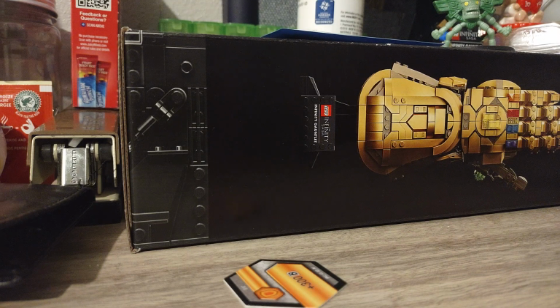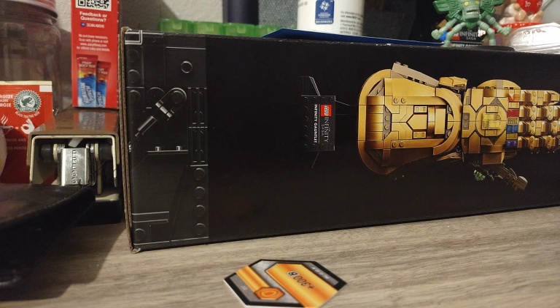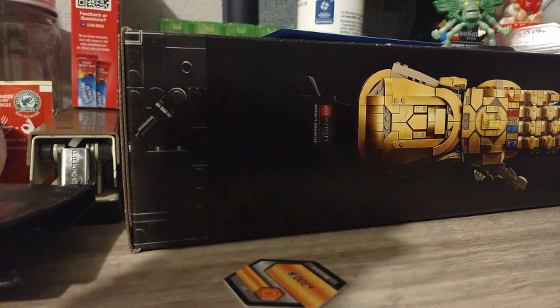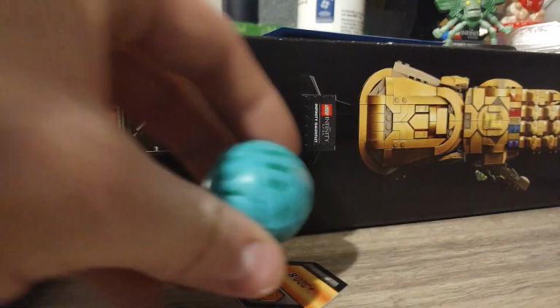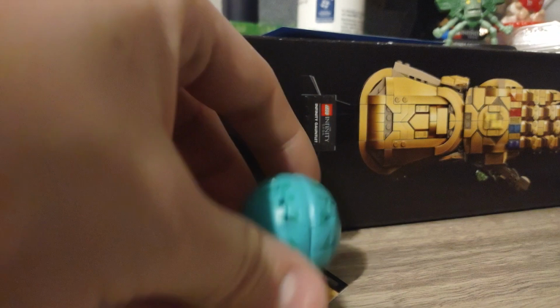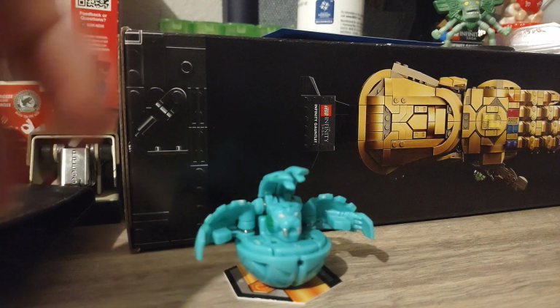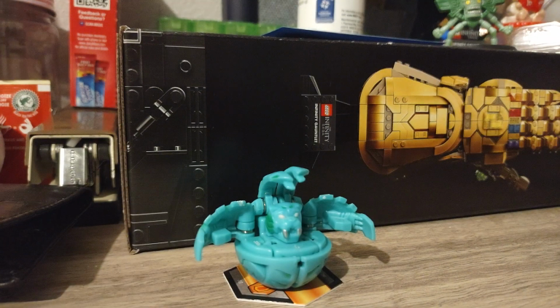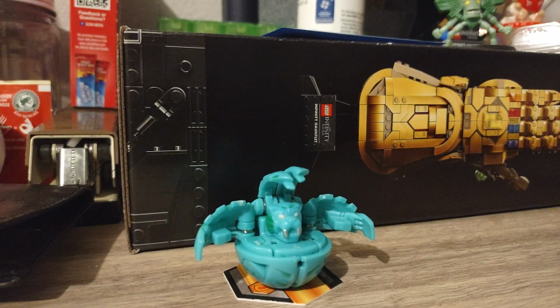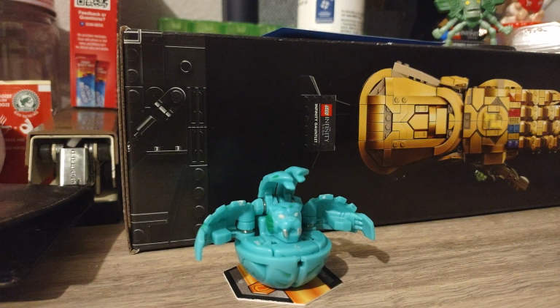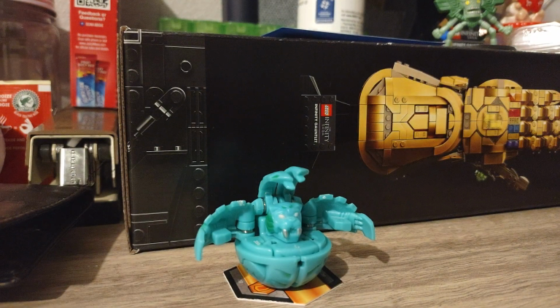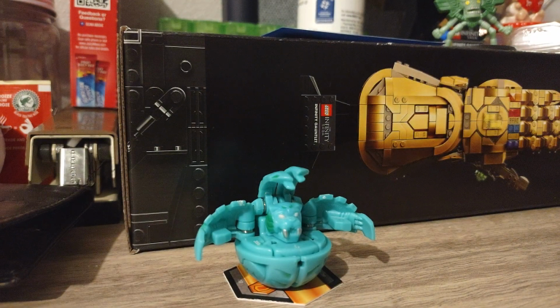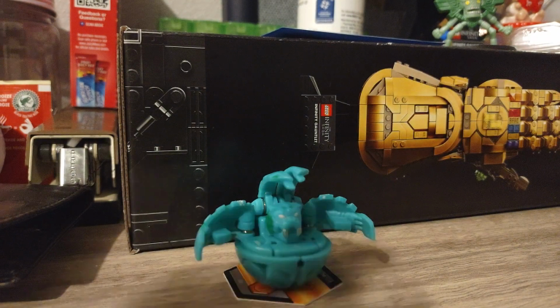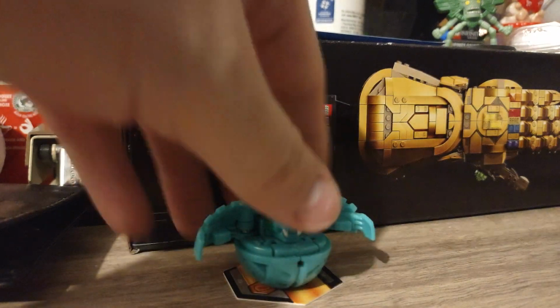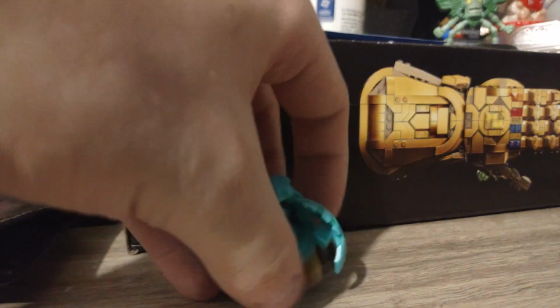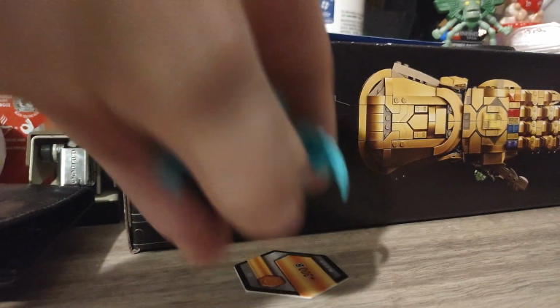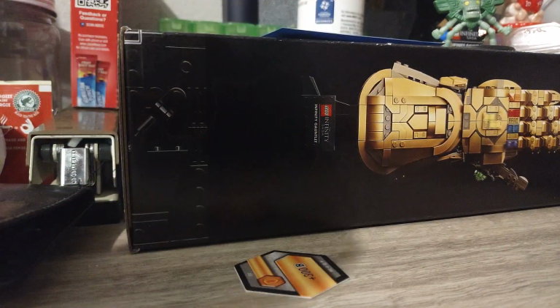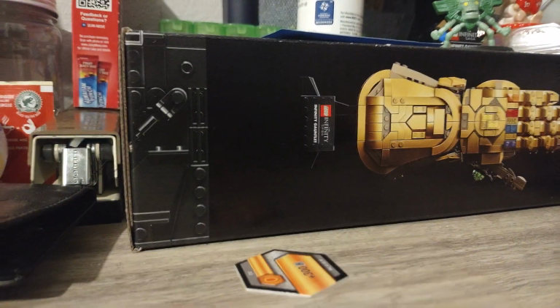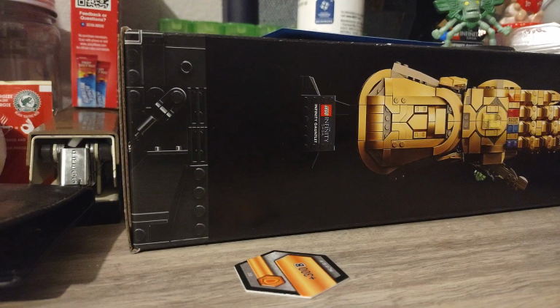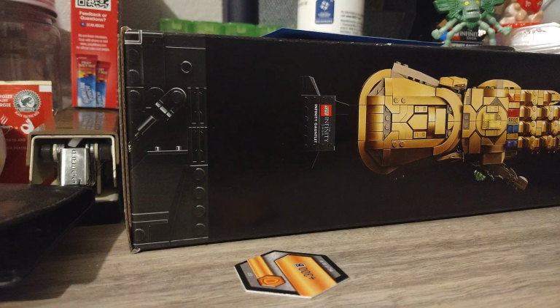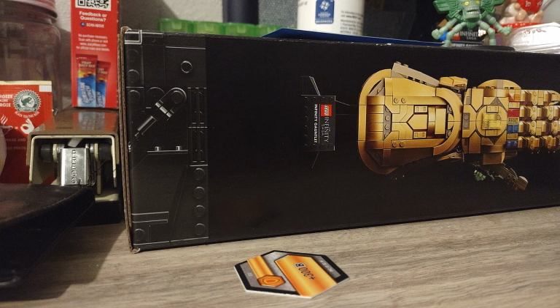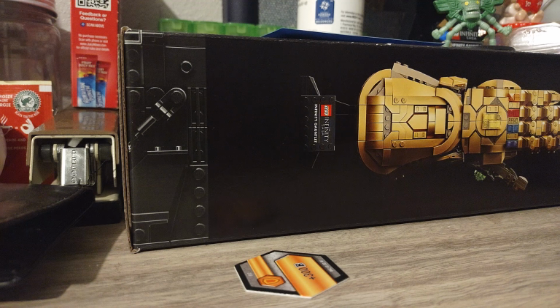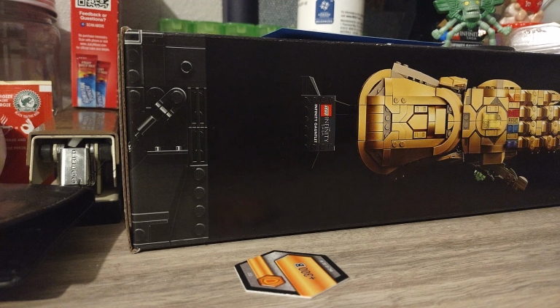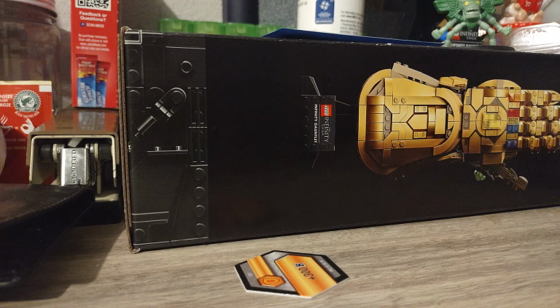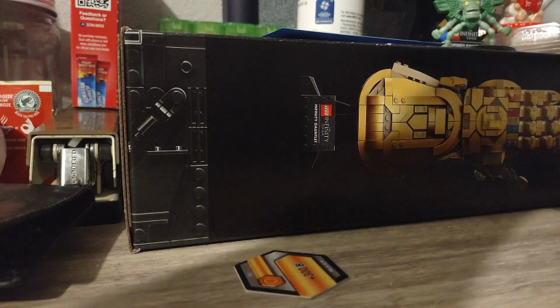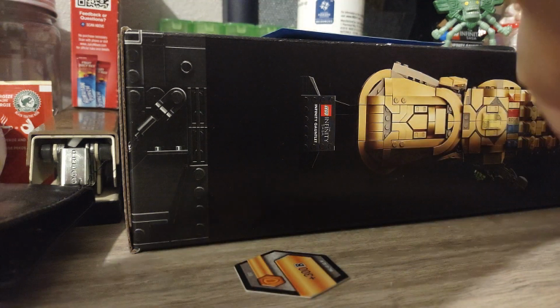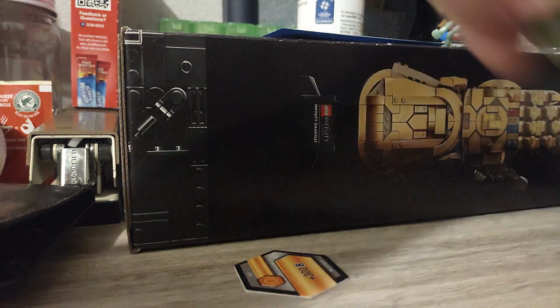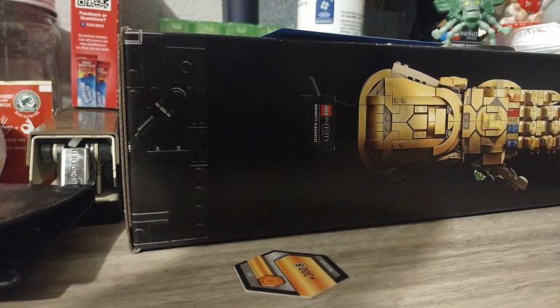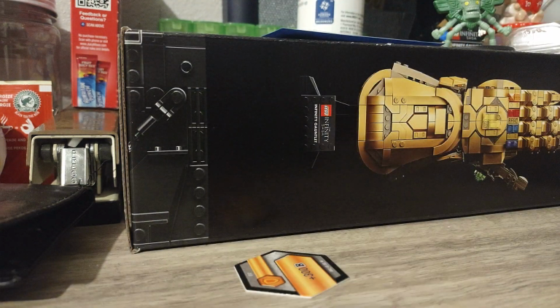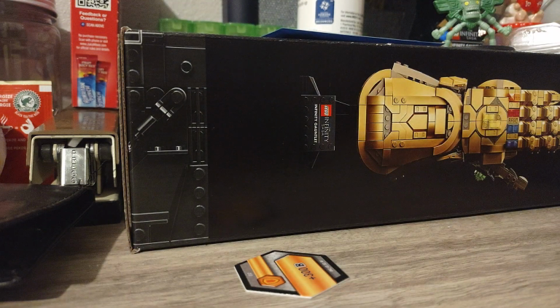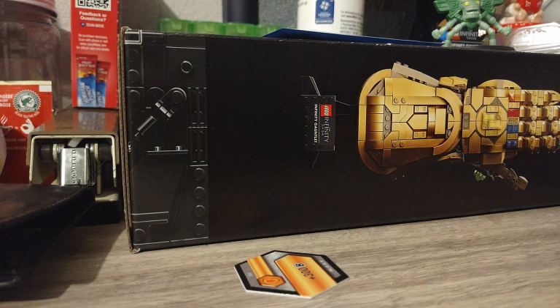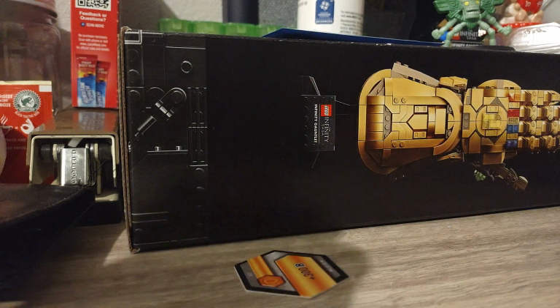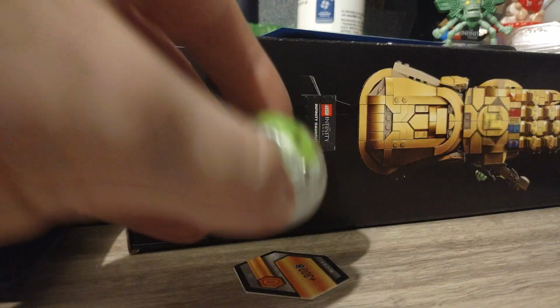All right, next we have my Blade Tigrera. There you go, Blade Tigrera.